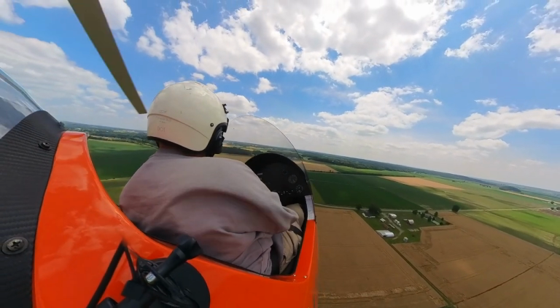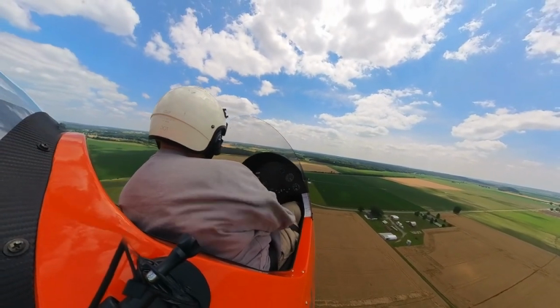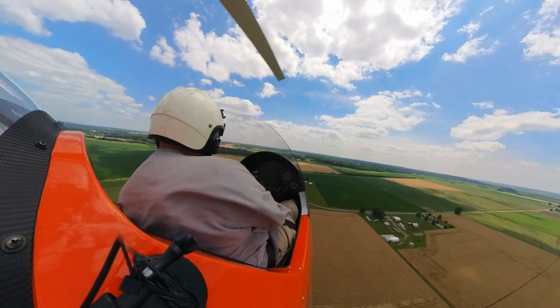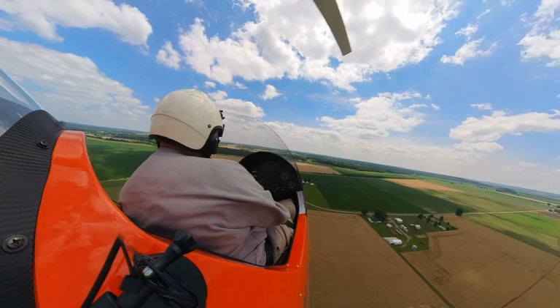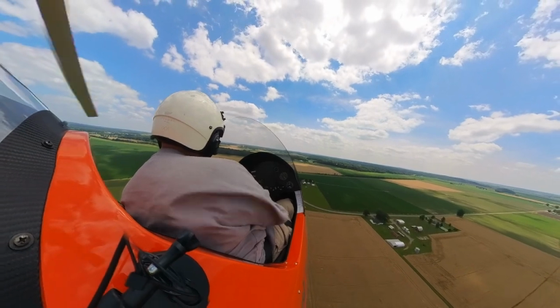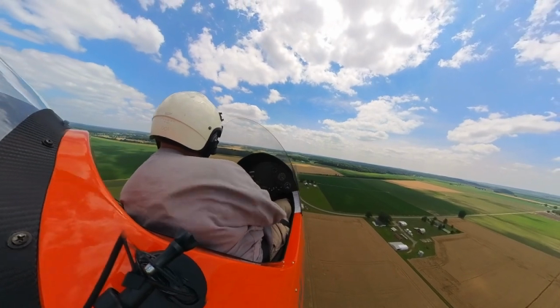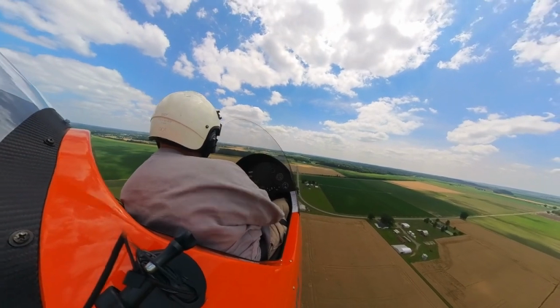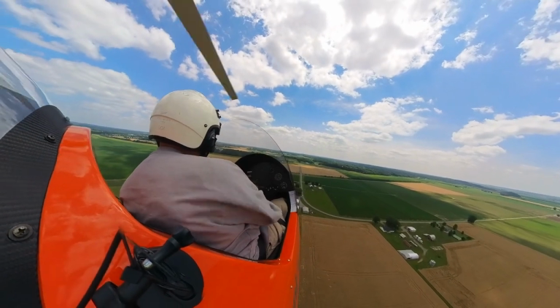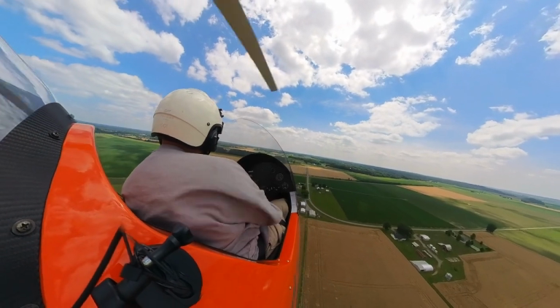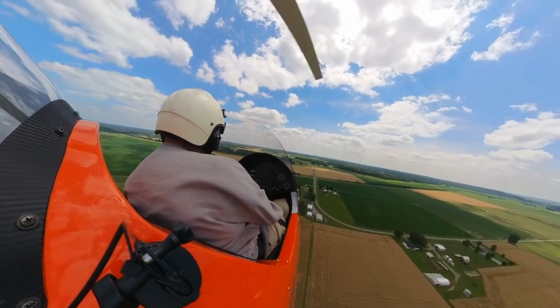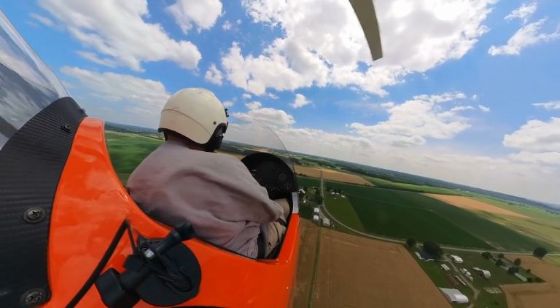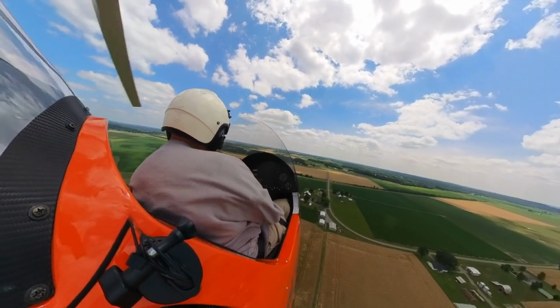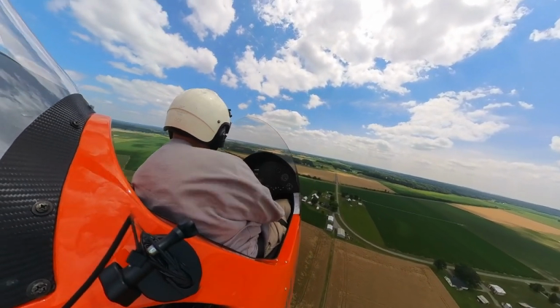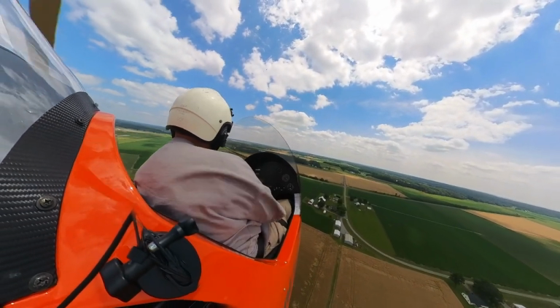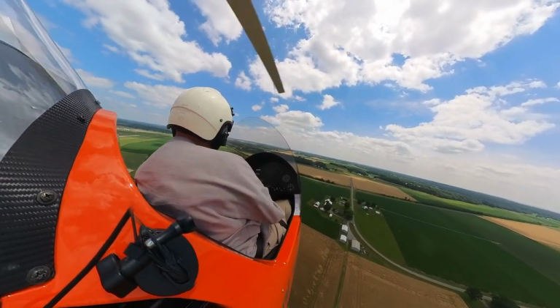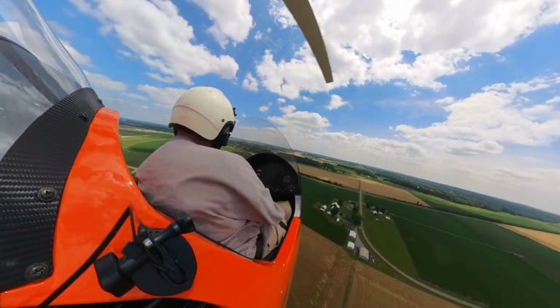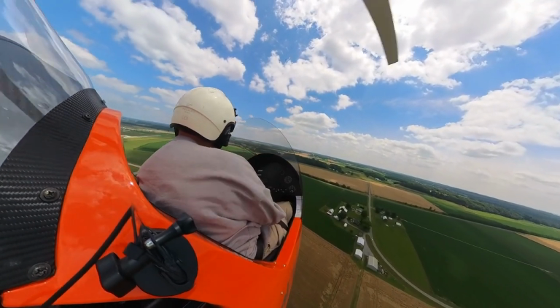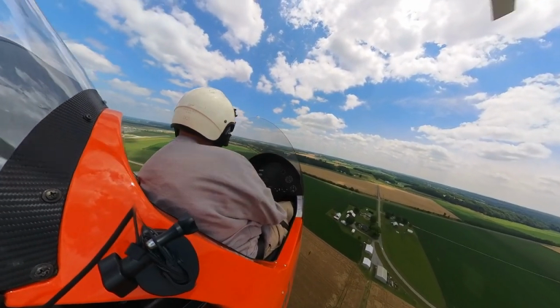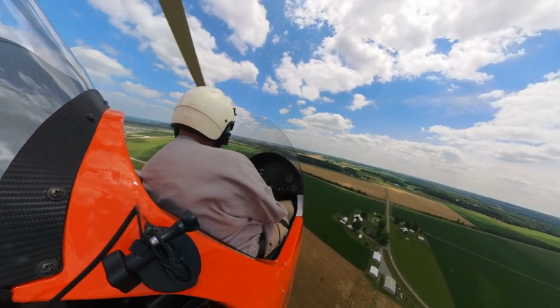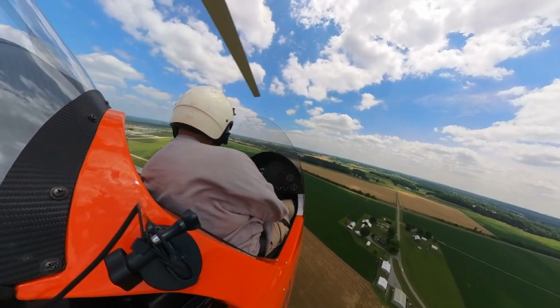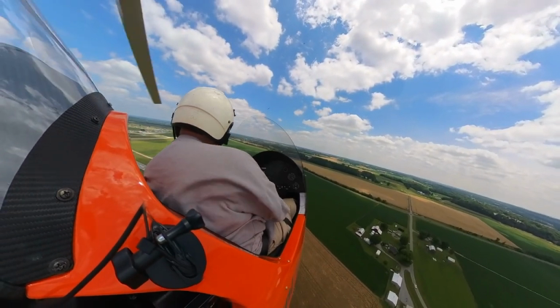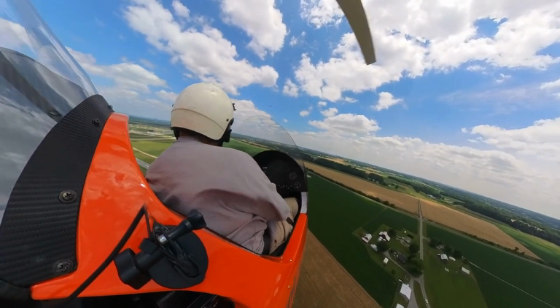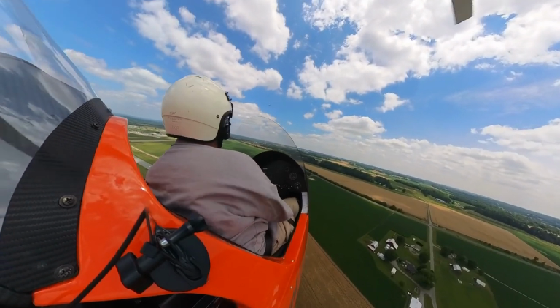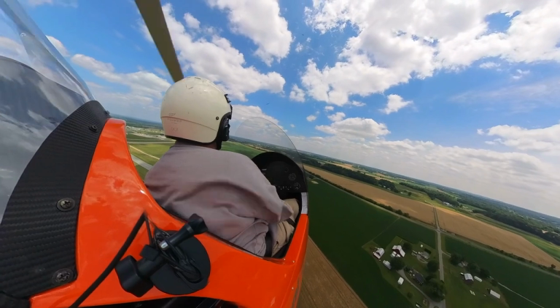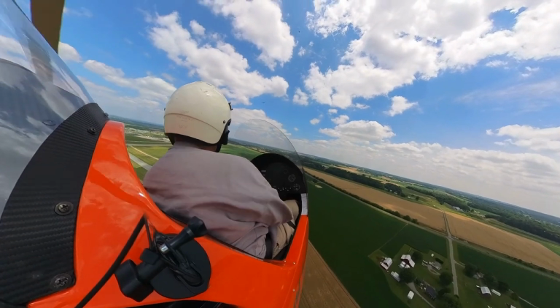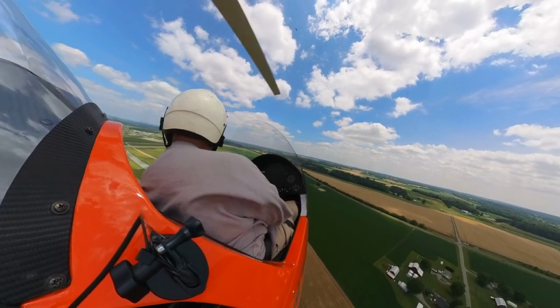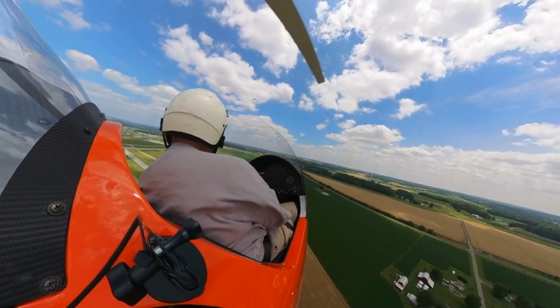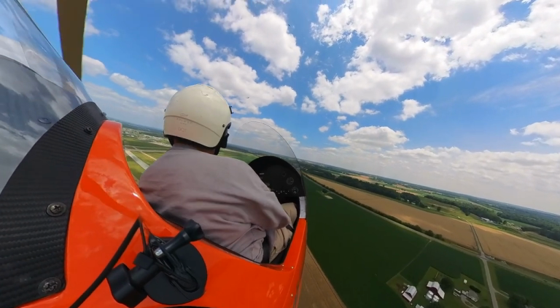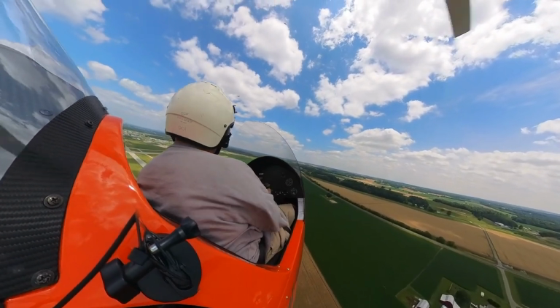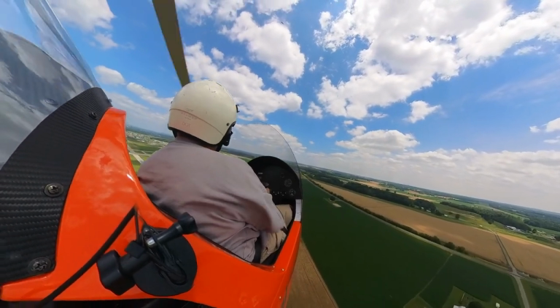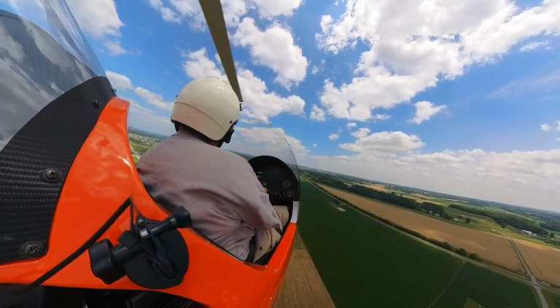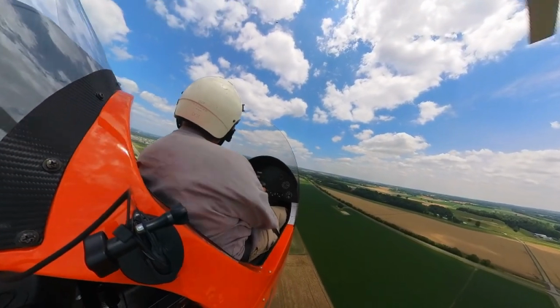Looks like we've got about five buzzards up here circling around with us. Waiting on me to crash, I guess.